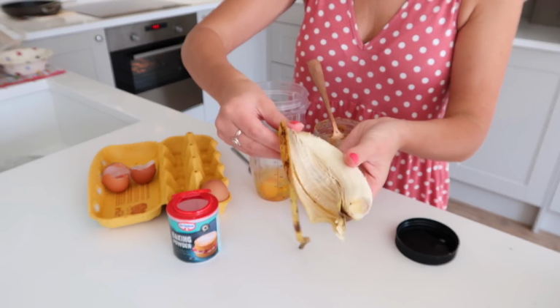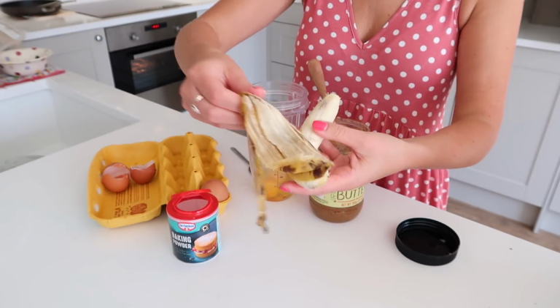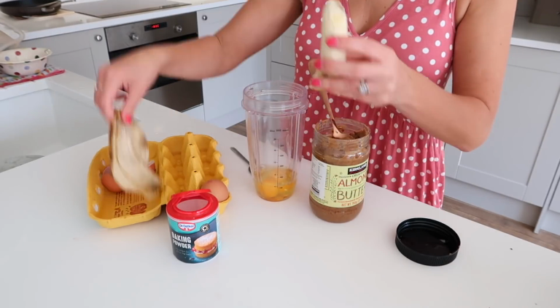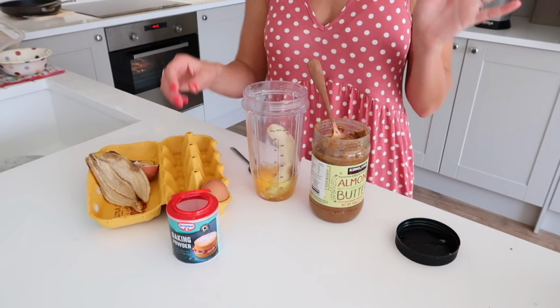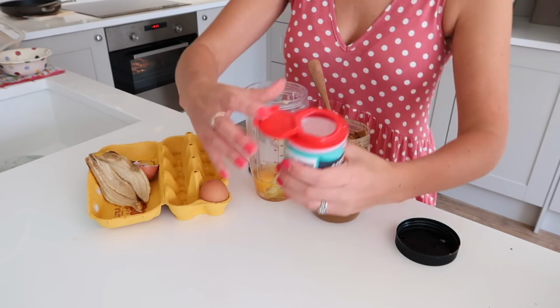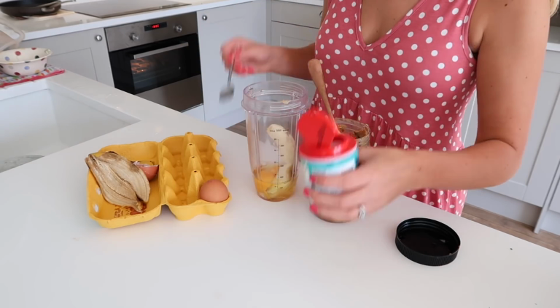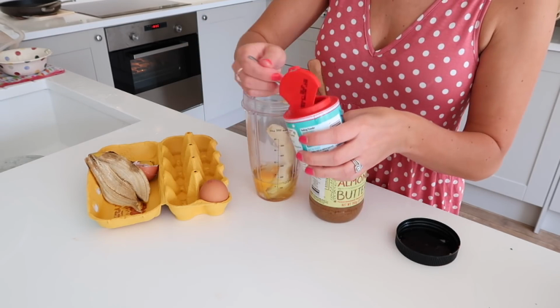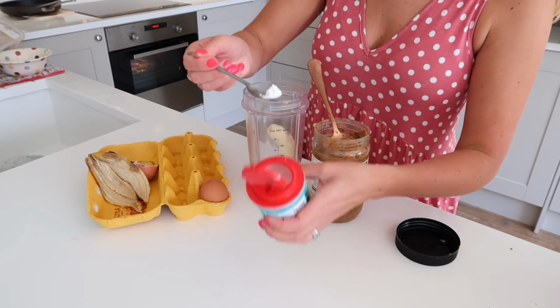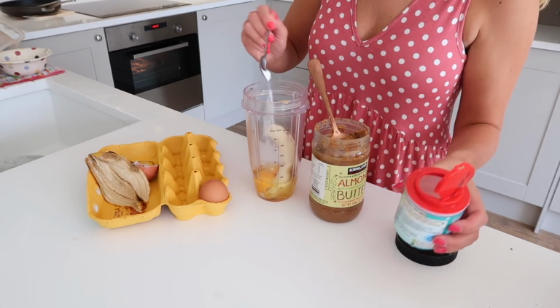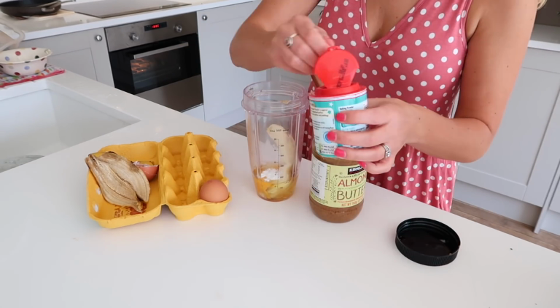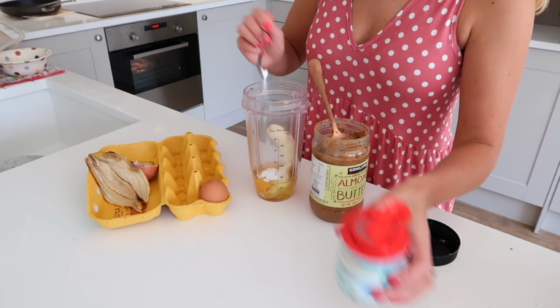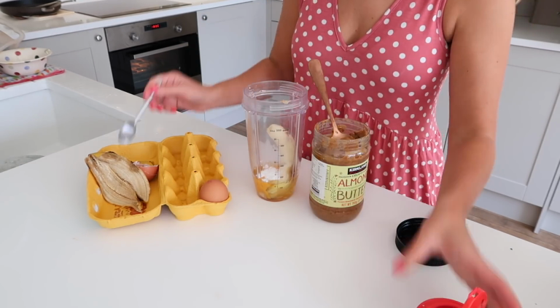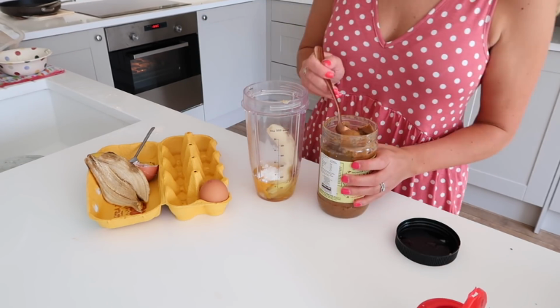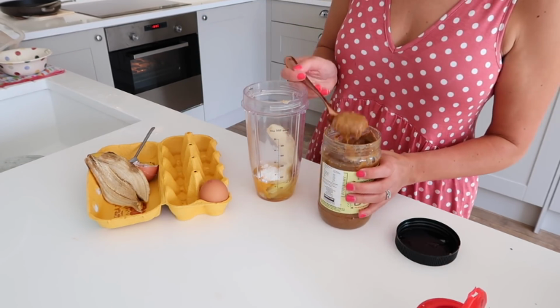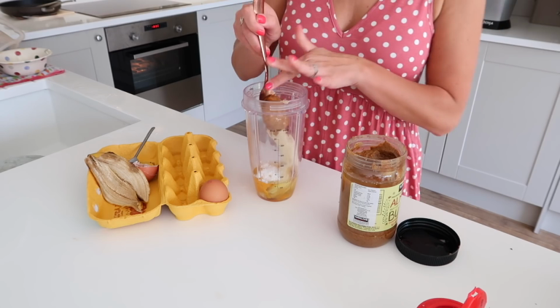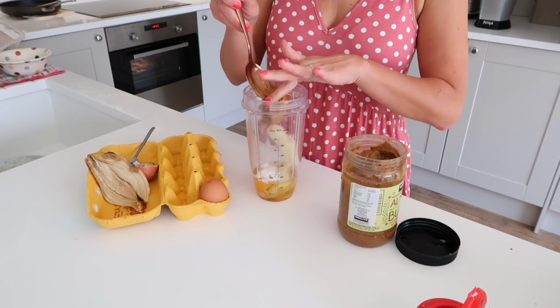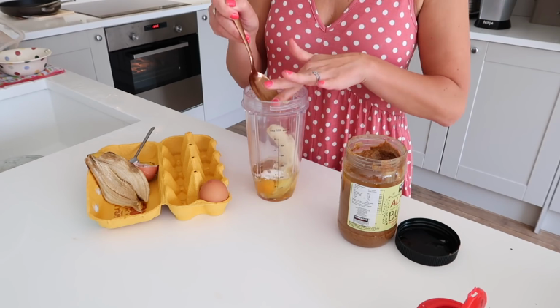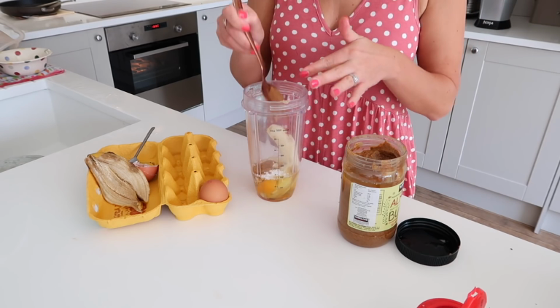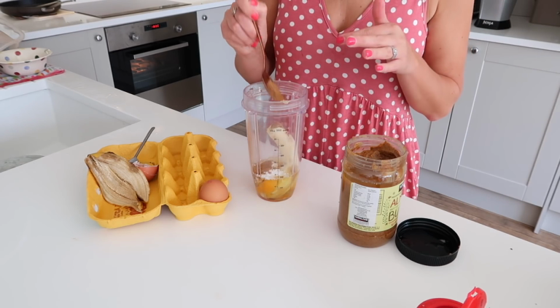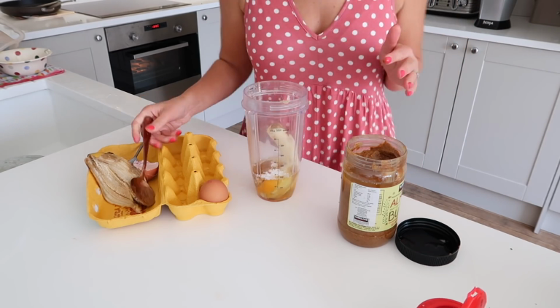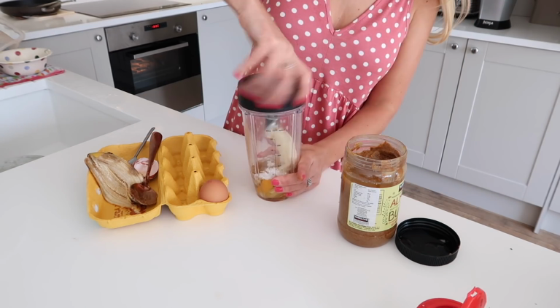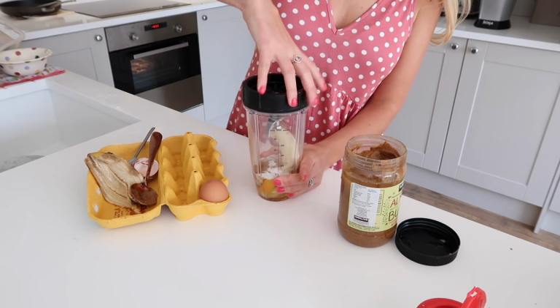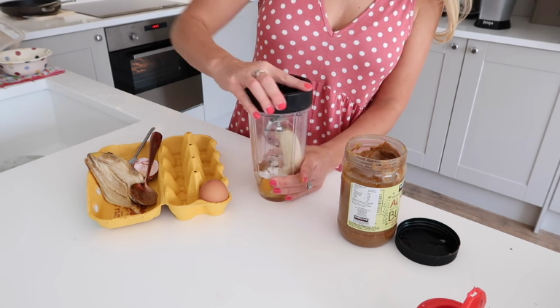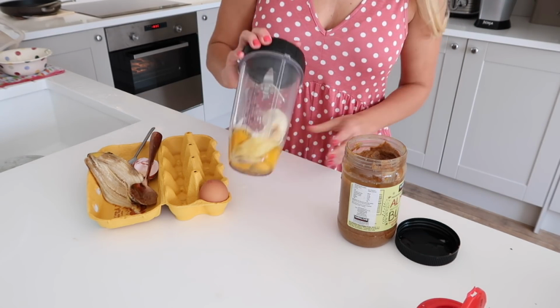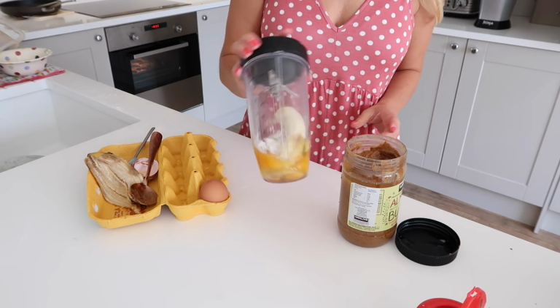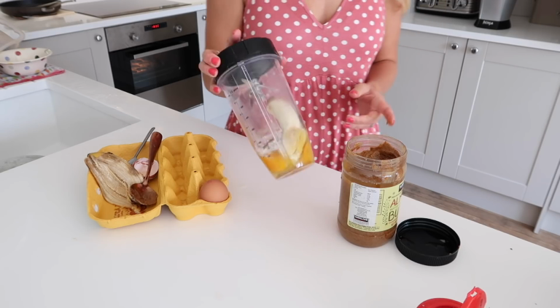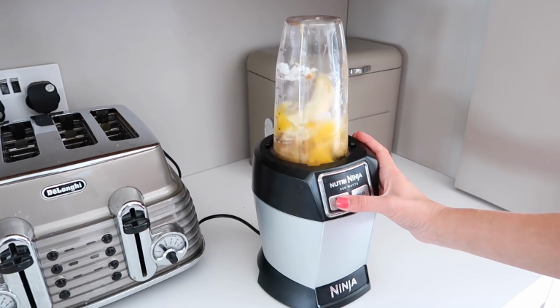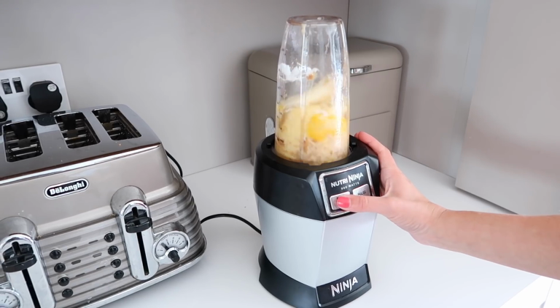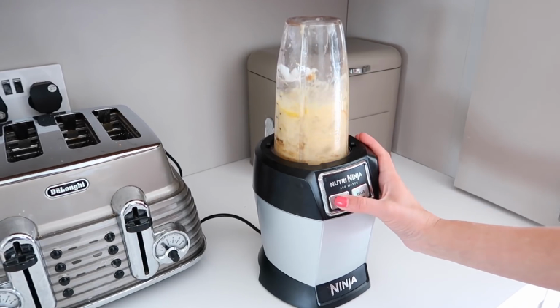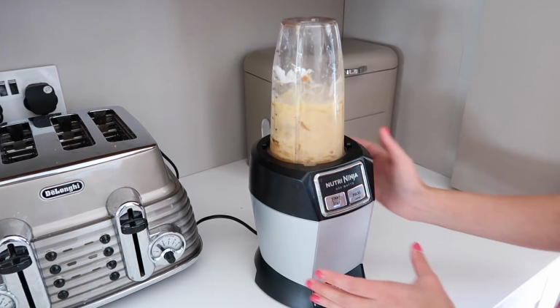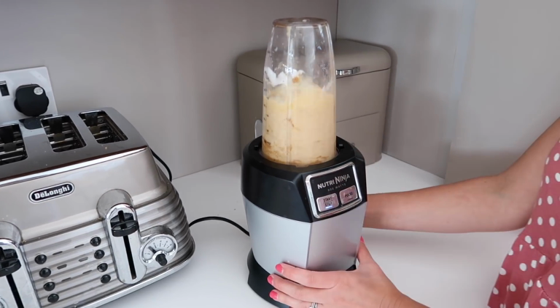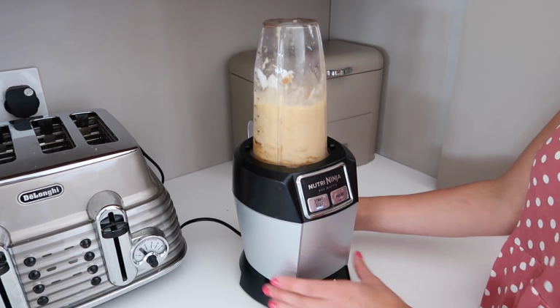All I do is blend up two eggs, a whole banana, a teaspoon of baking powder, and then a big tablespoon of almond butter. I just add the almond butter in to pack it full of a bit more protein, and then I whizz it all up on my Nutri Ninja.